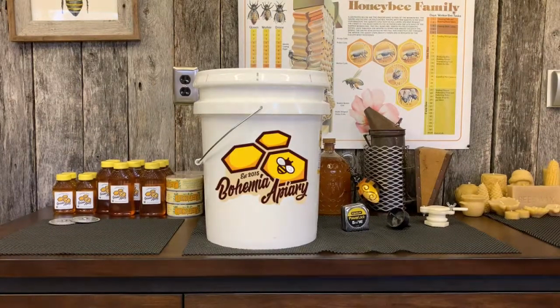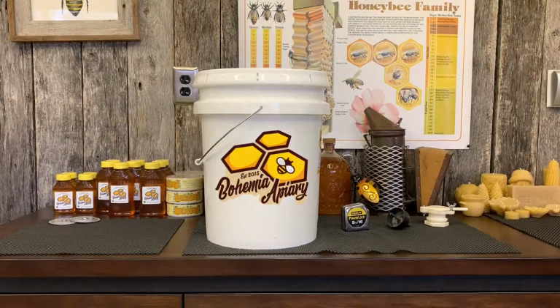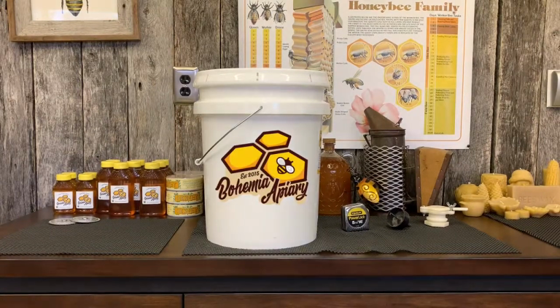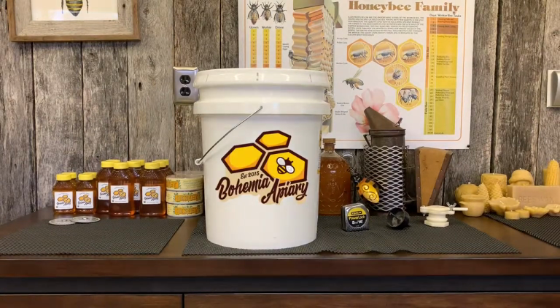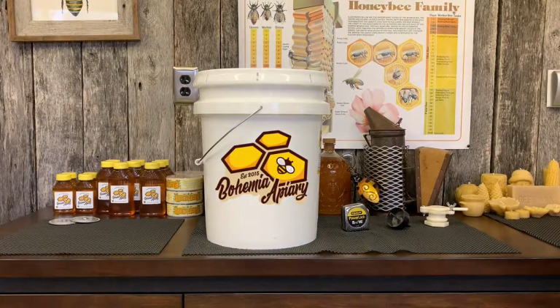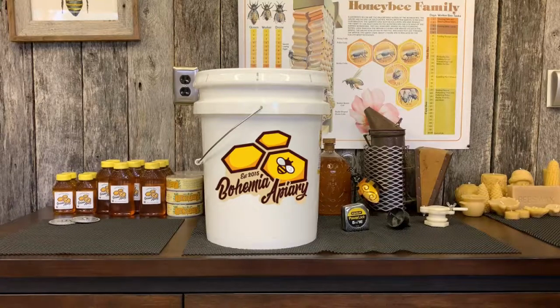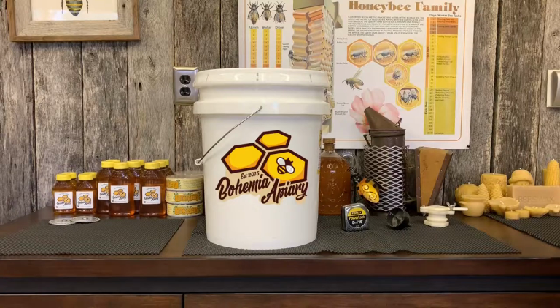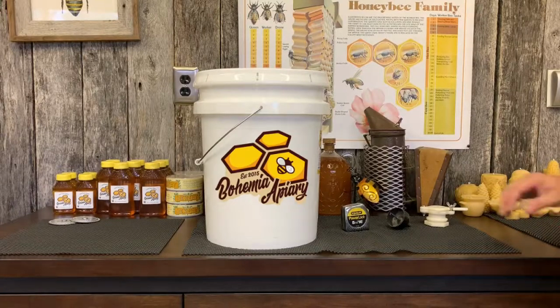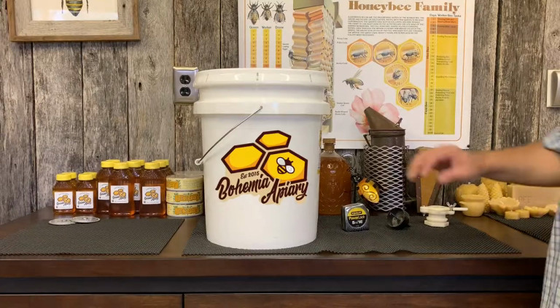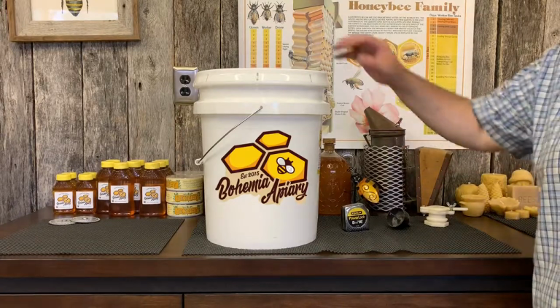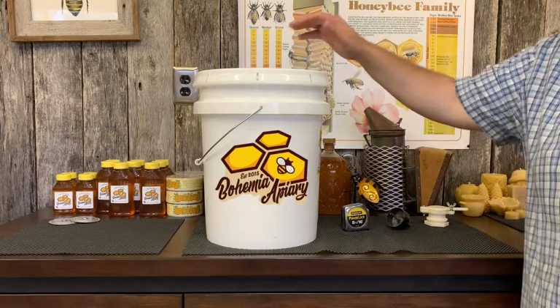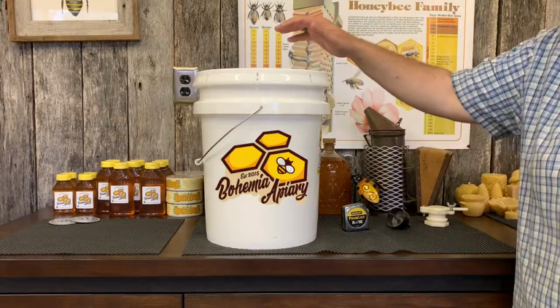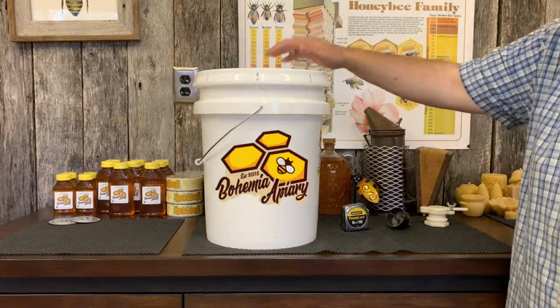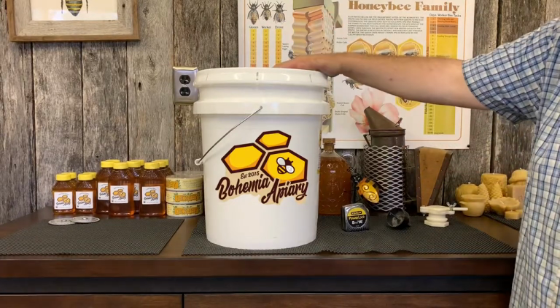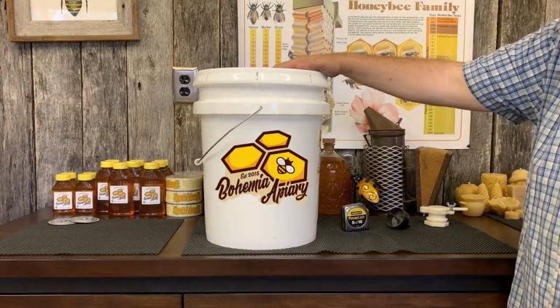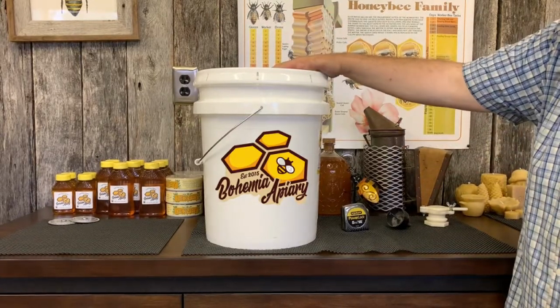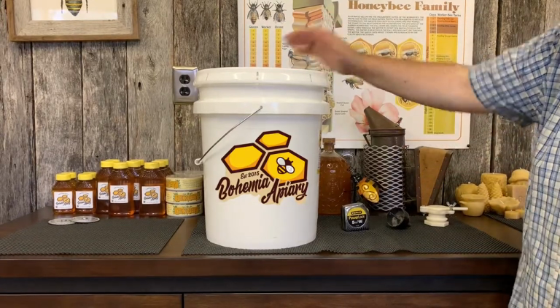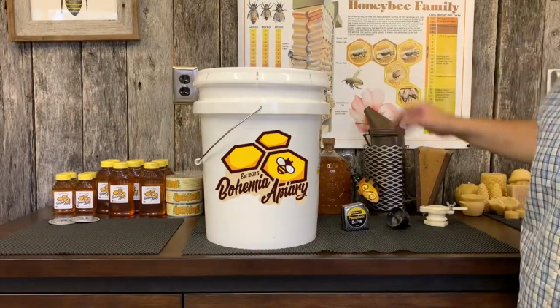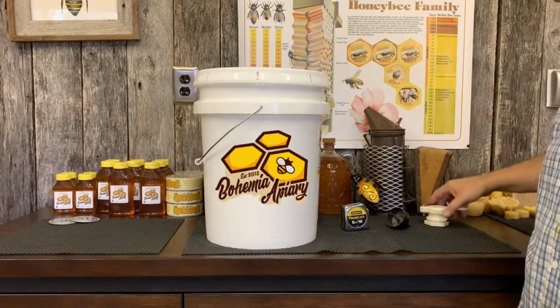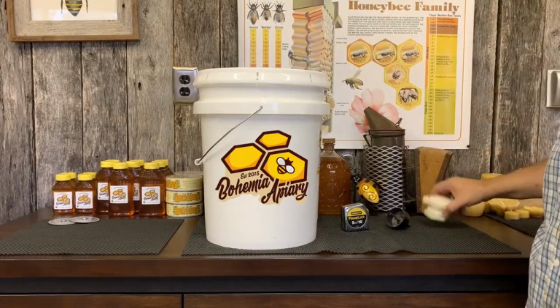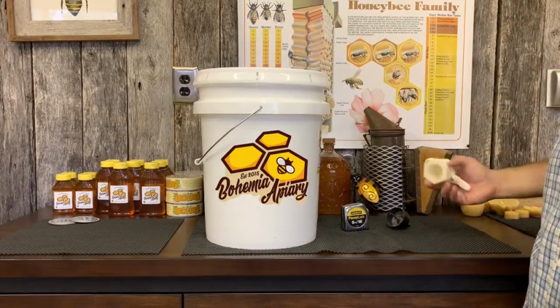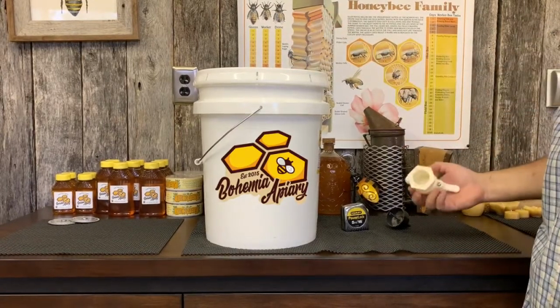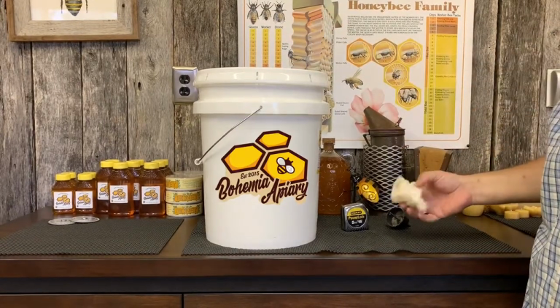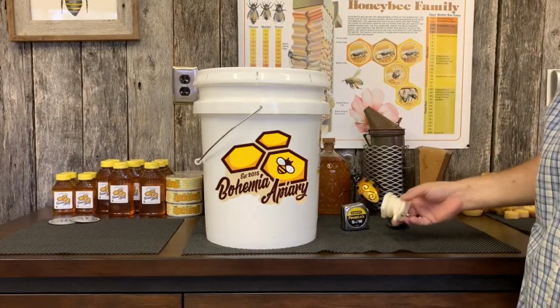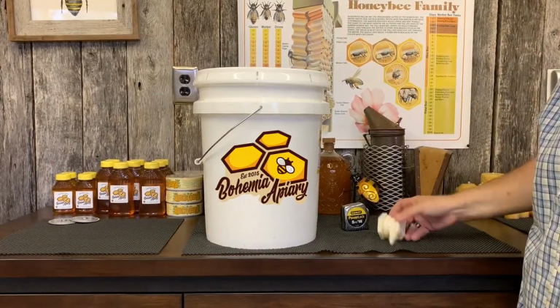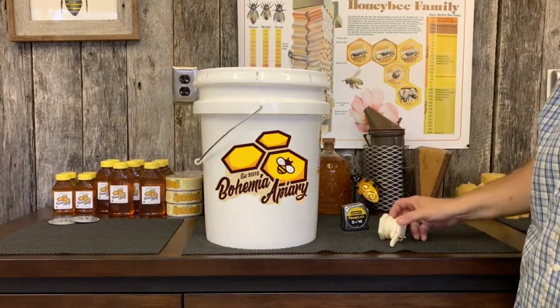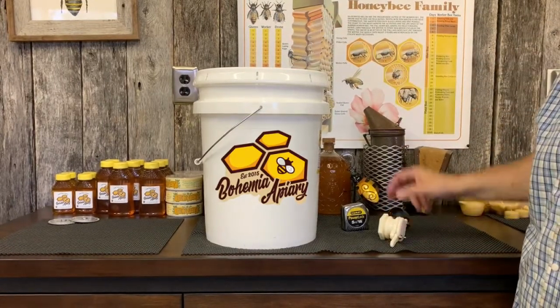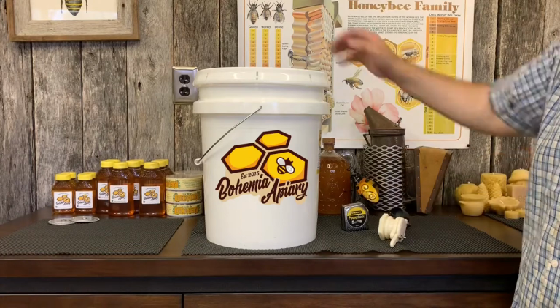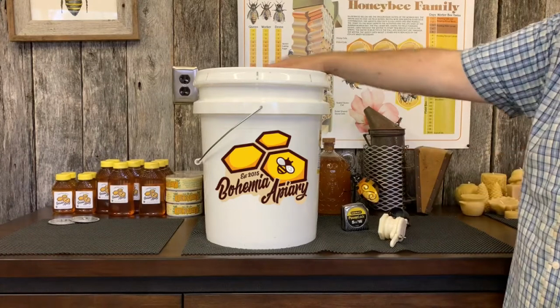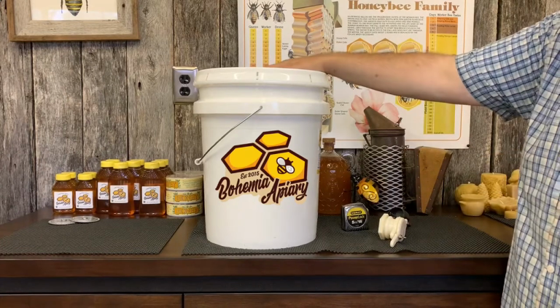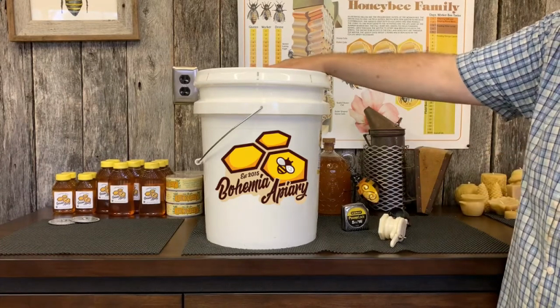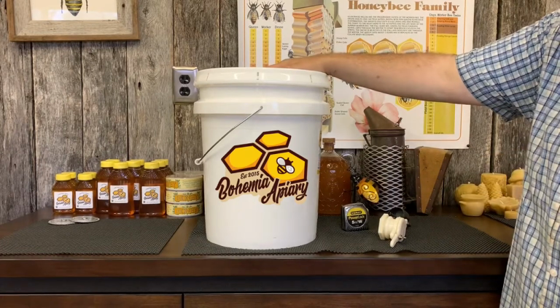Jason here from Bohemia Bees. We're going to do a real quick one for you — this is how to install a honey gate in a five gallon bucket.